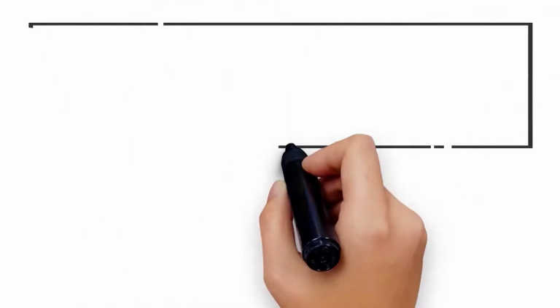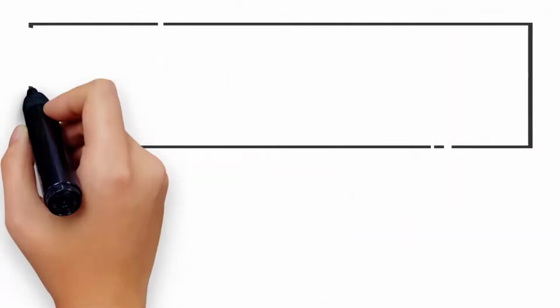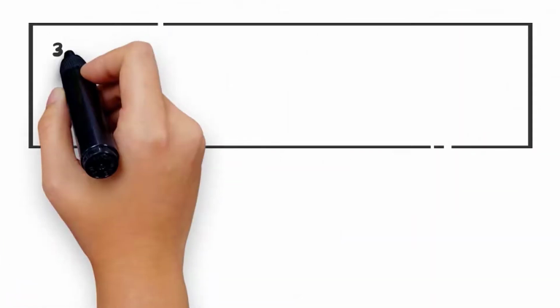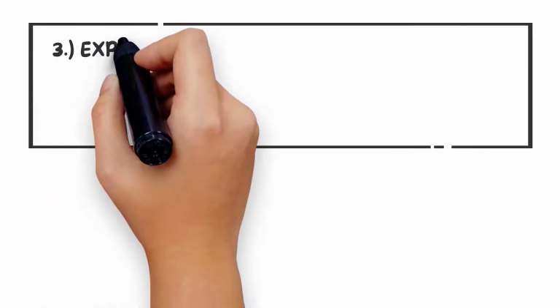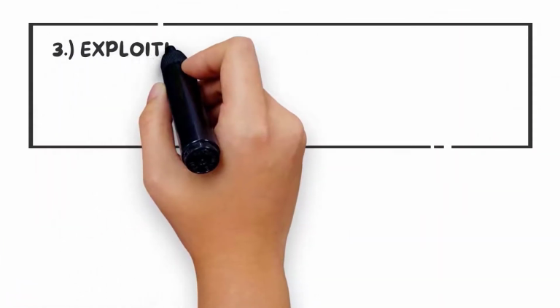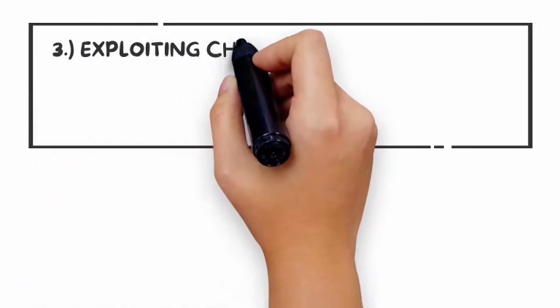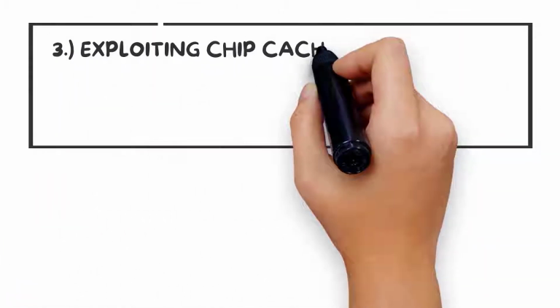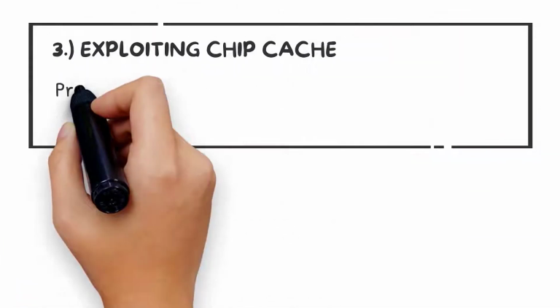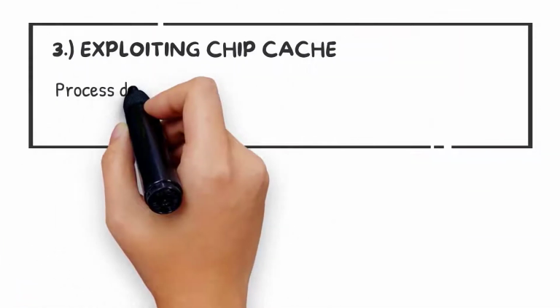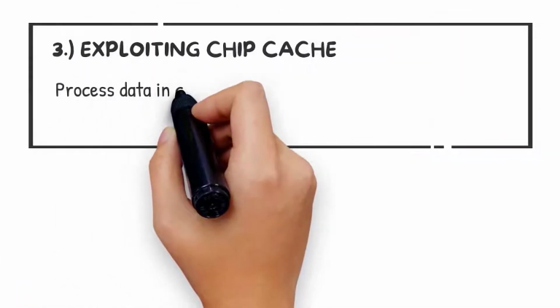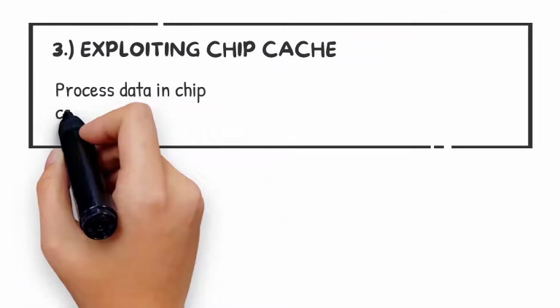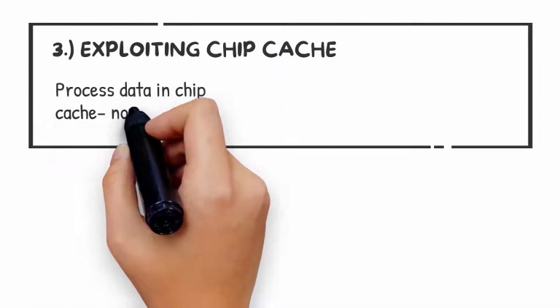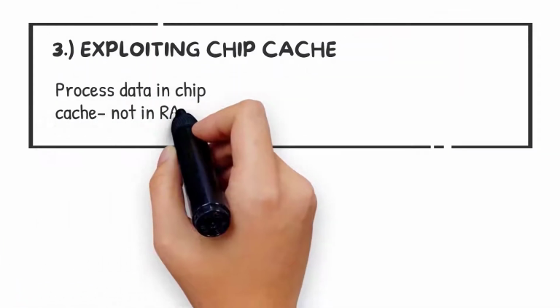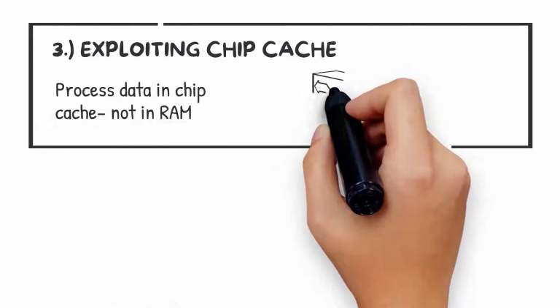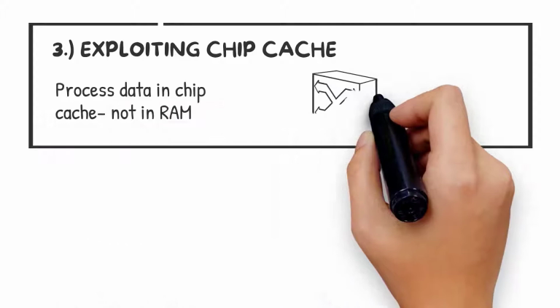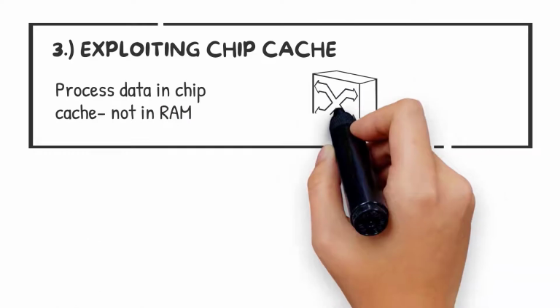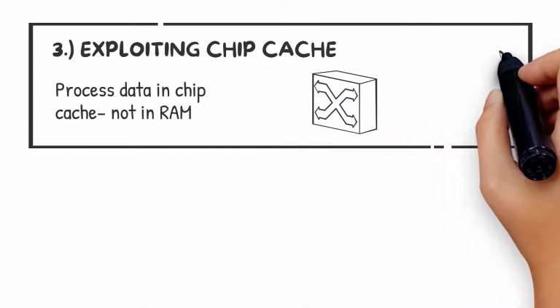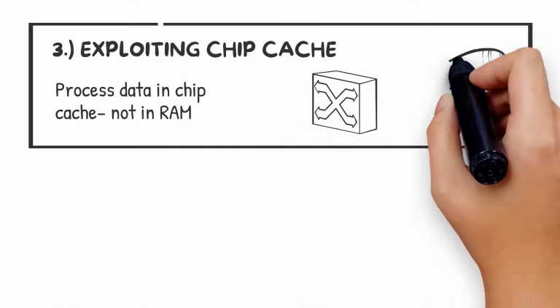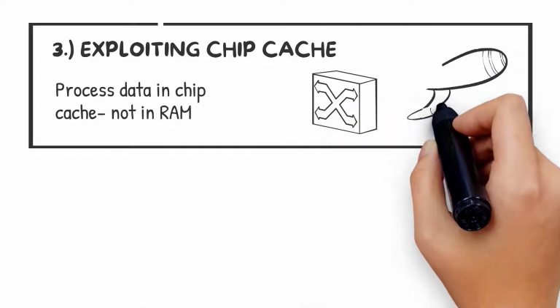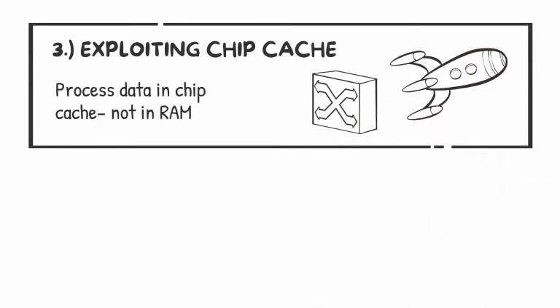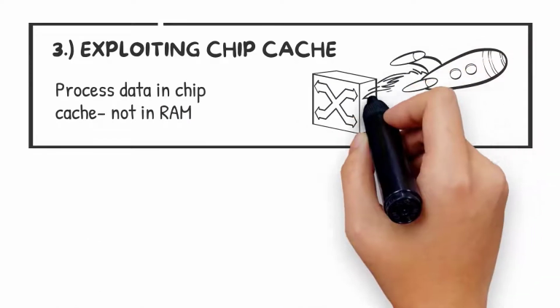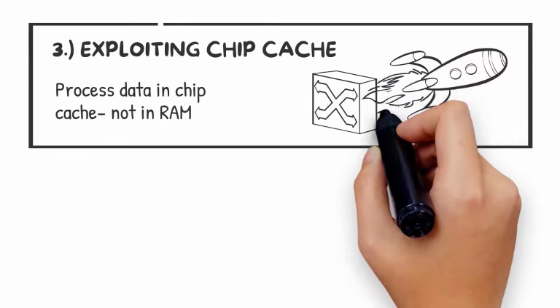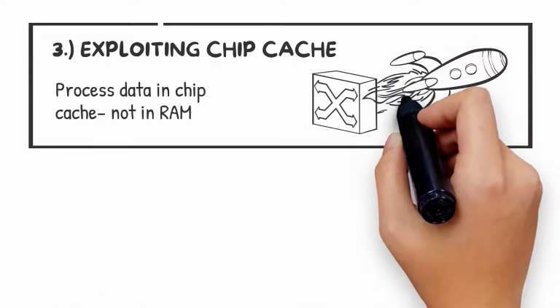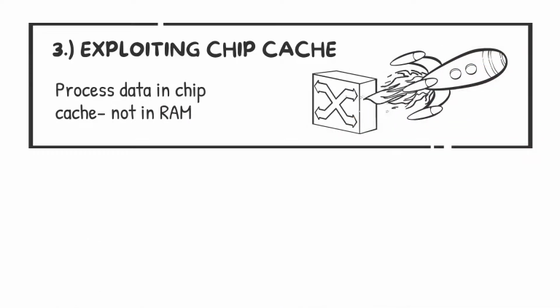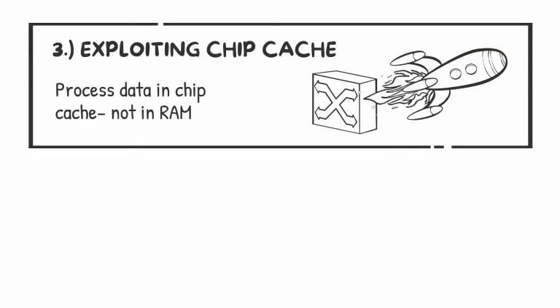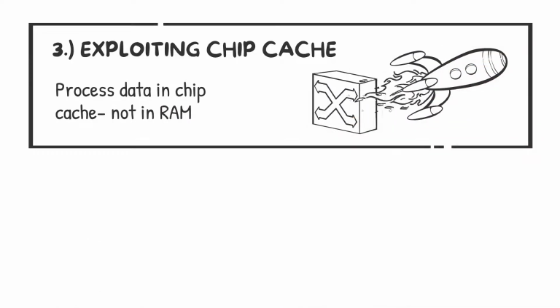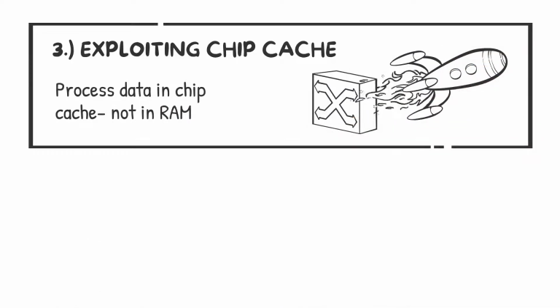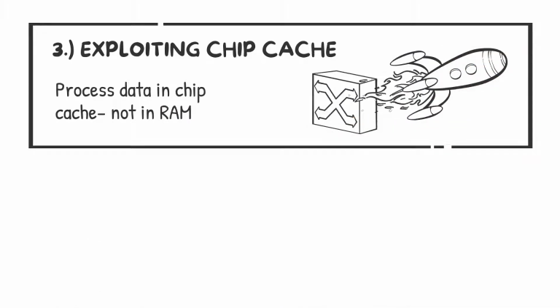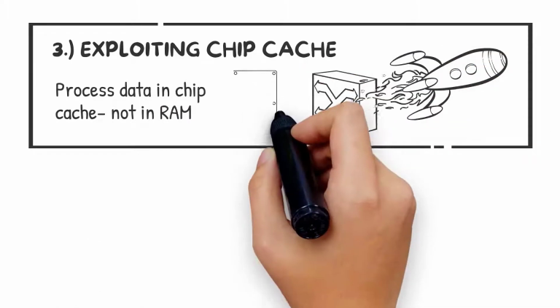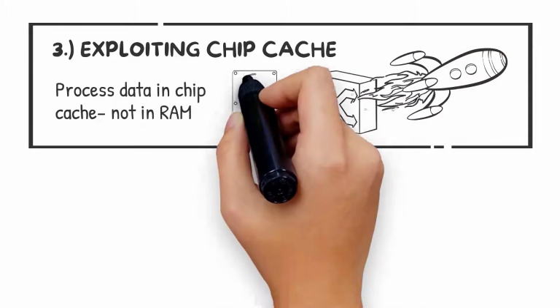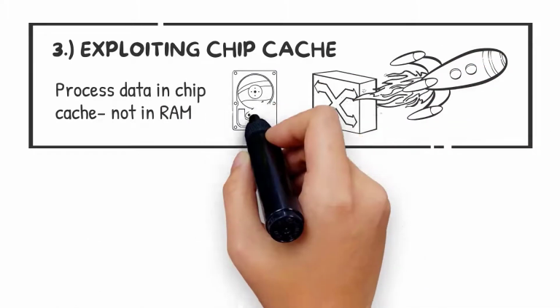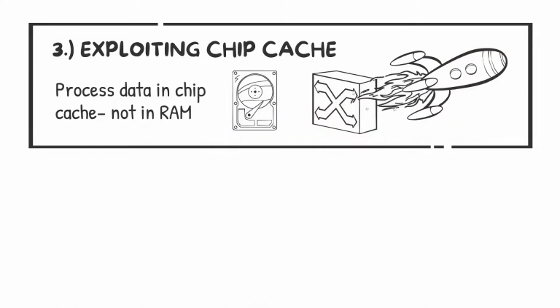Three: processing data using the CPU's on-chip cache for optimal performance. Our competitors tend to load data into memory or storage disks, which is far slower.